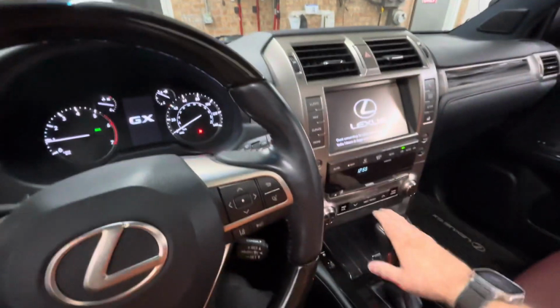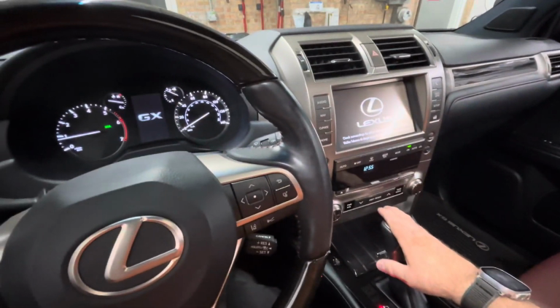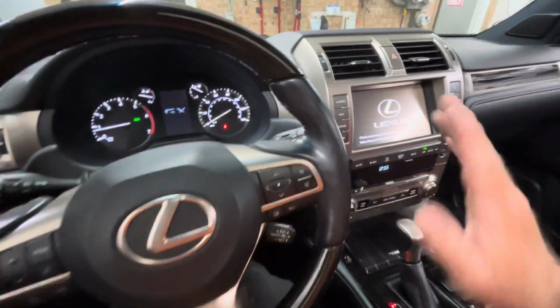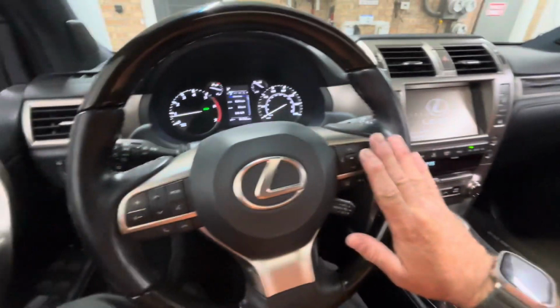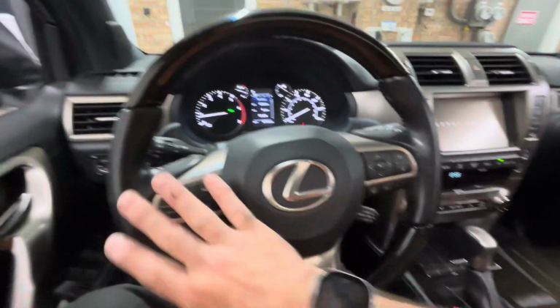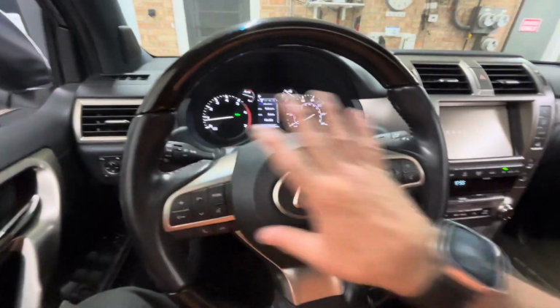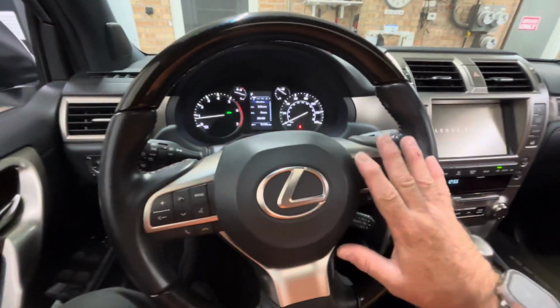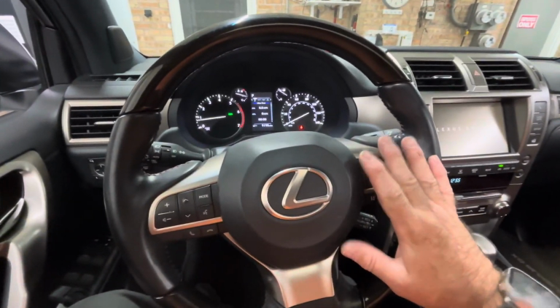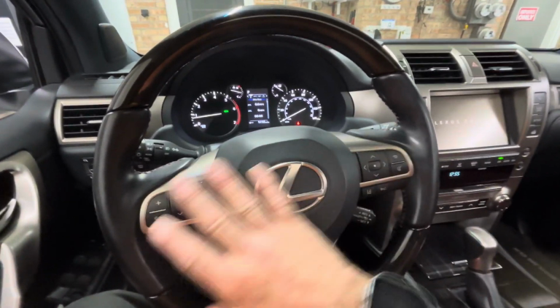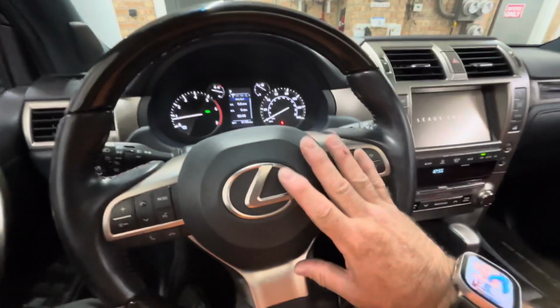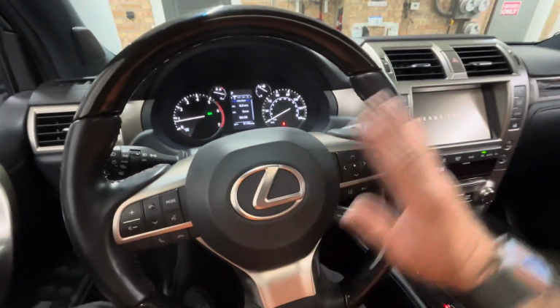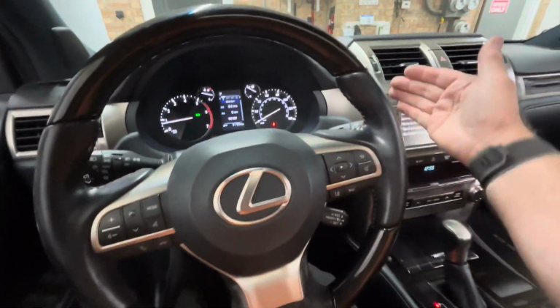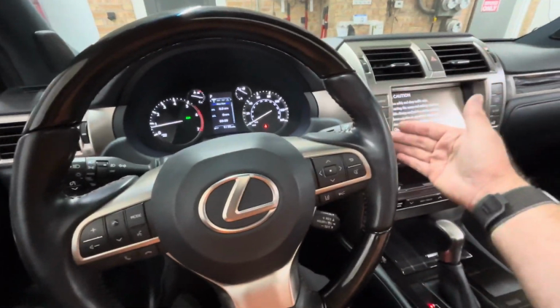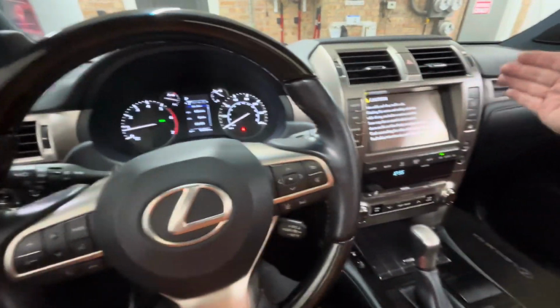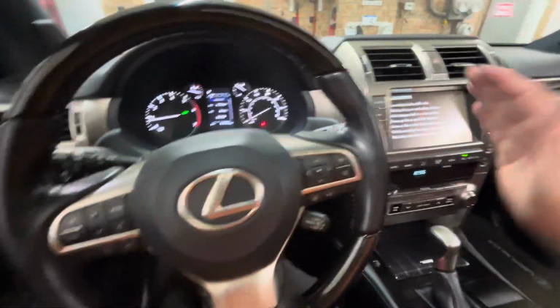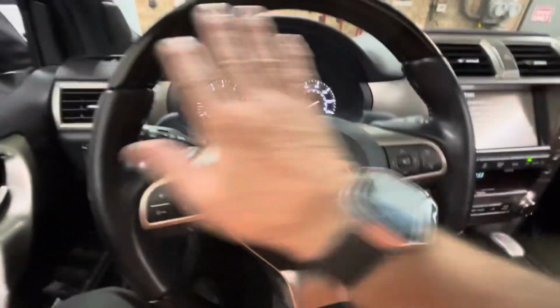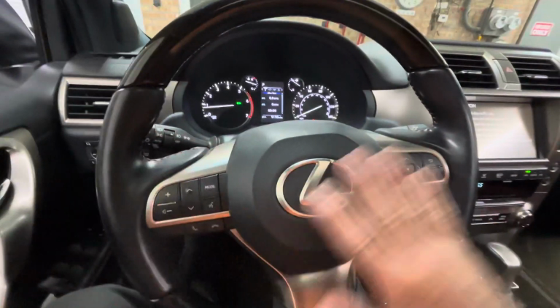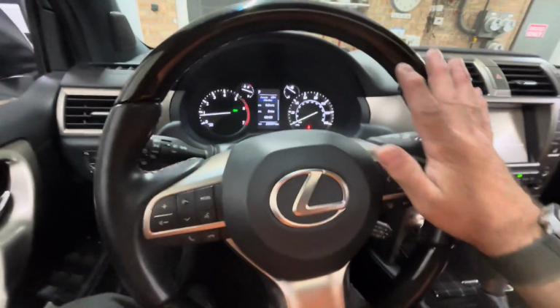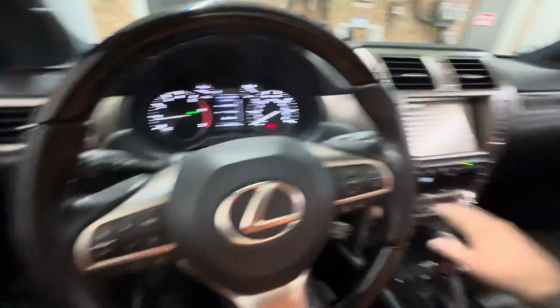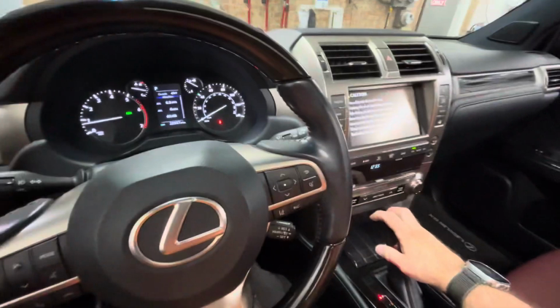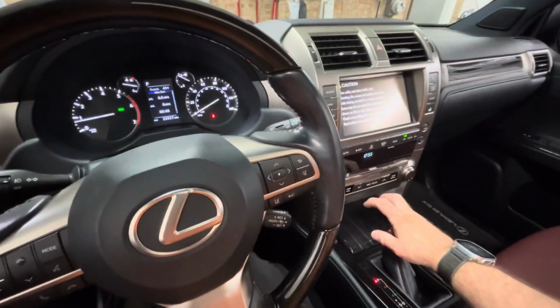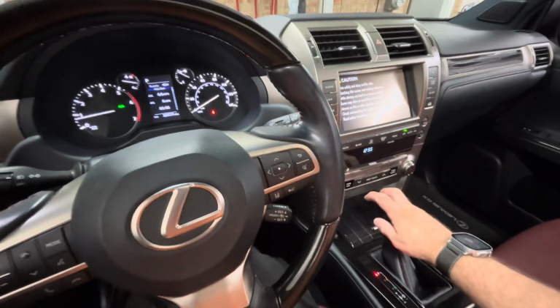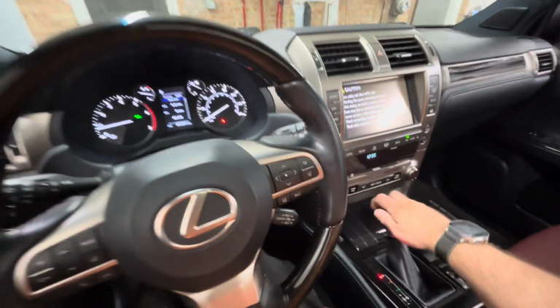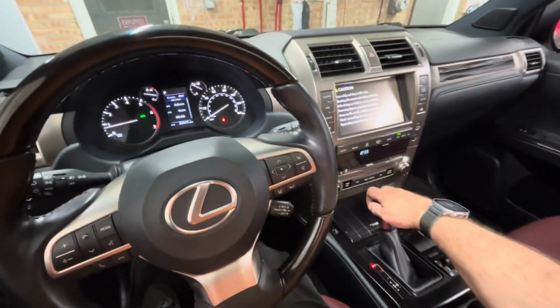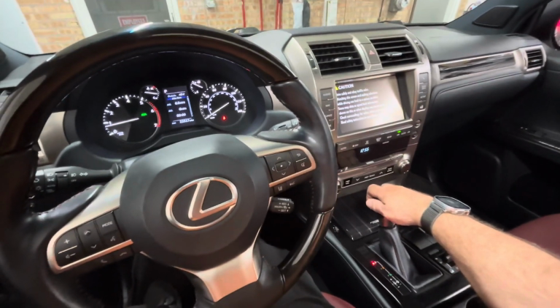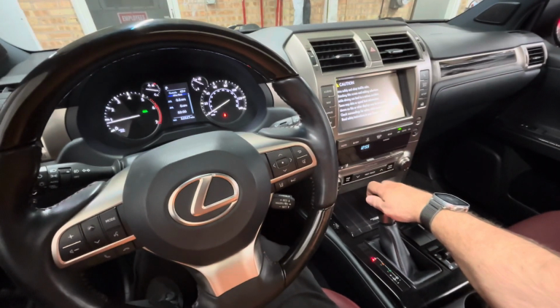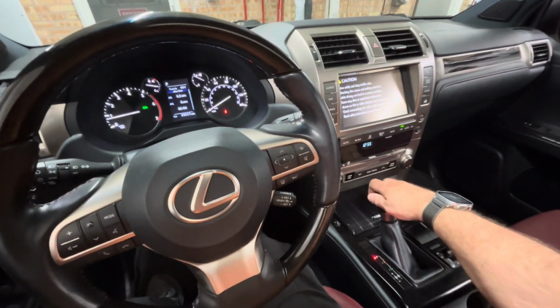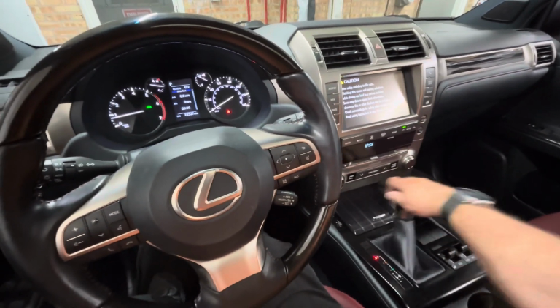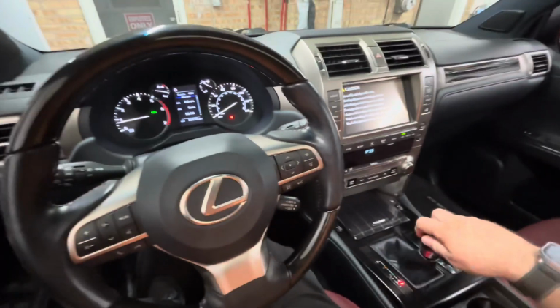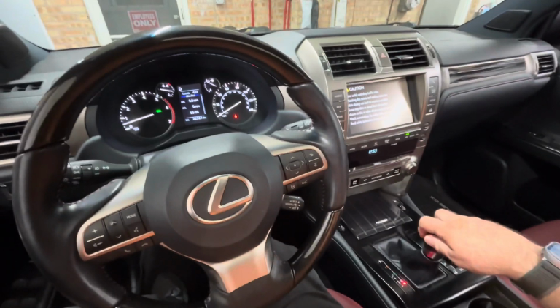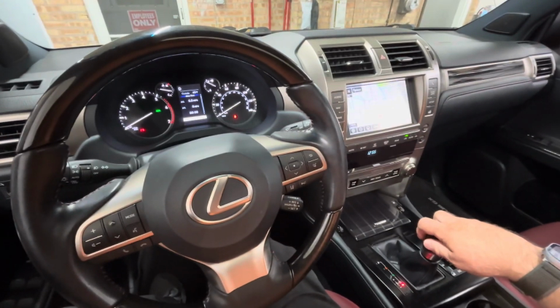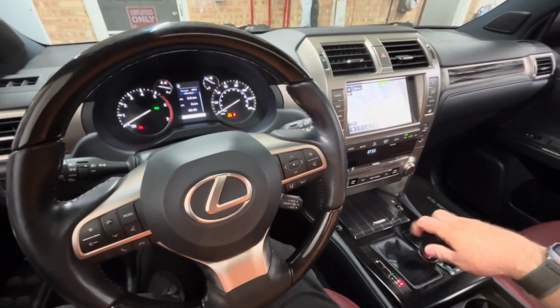Now, if we don't enter our PIN code using the buttons that we programmed for the customer — which could be anywhere here or on the steering wheel — if for any reason the vehicle is shifted out of park and into any other gear, we will stall the engine.